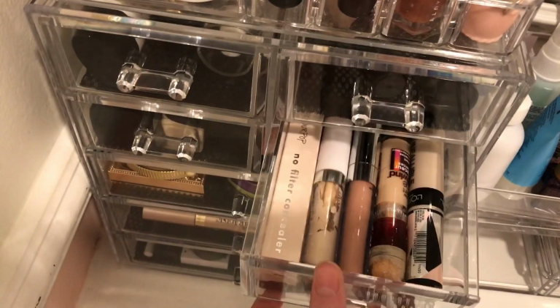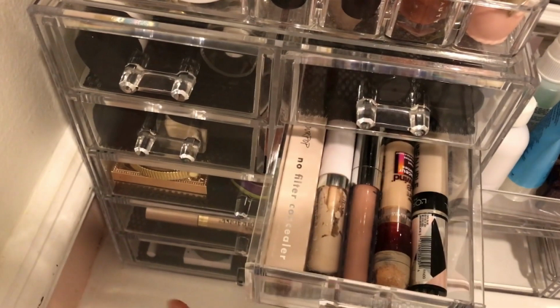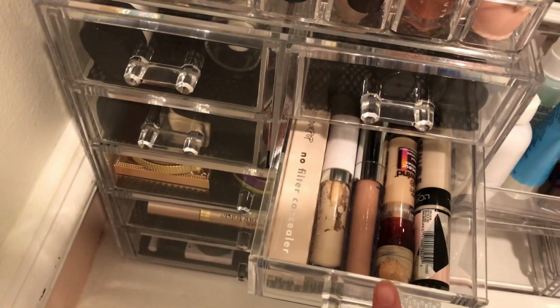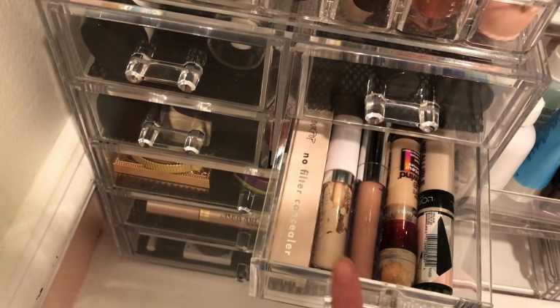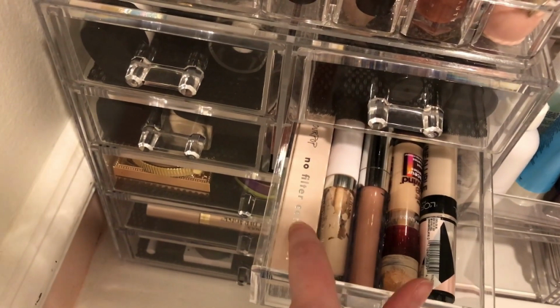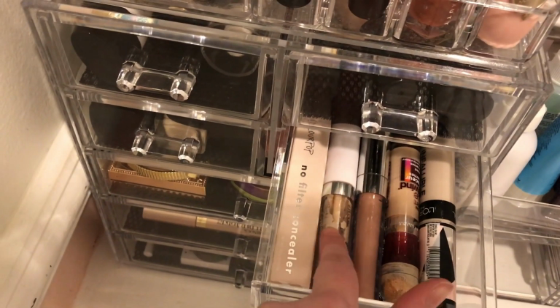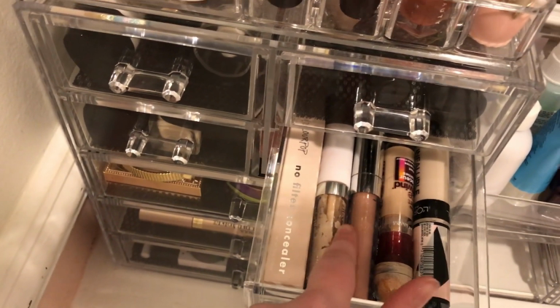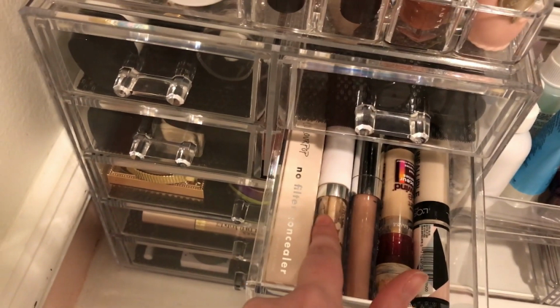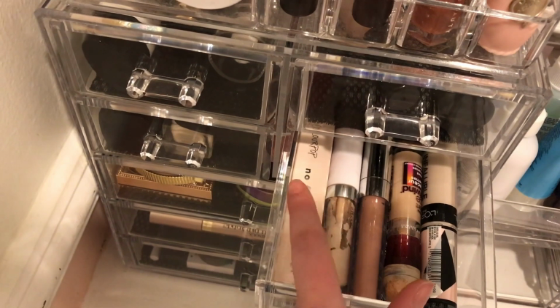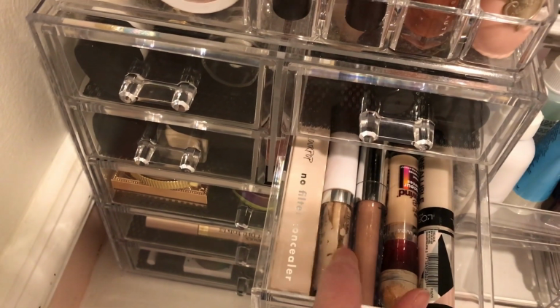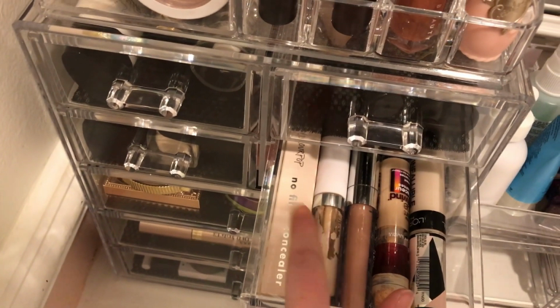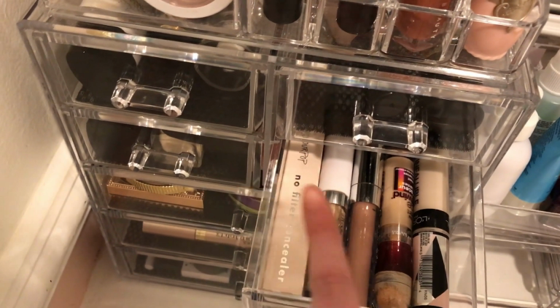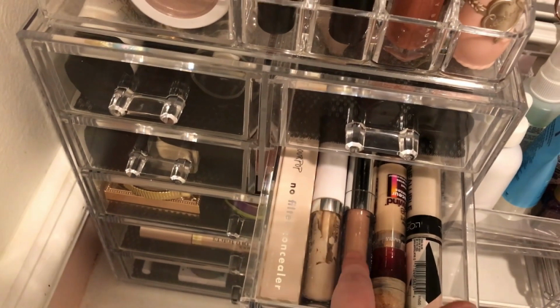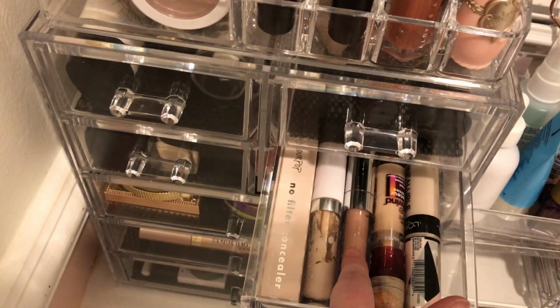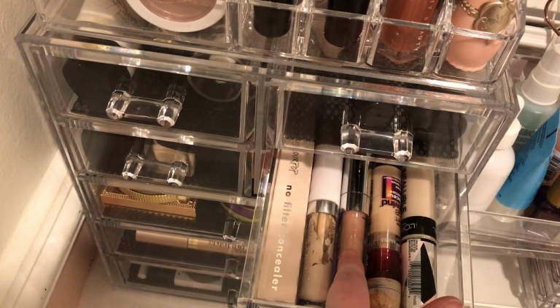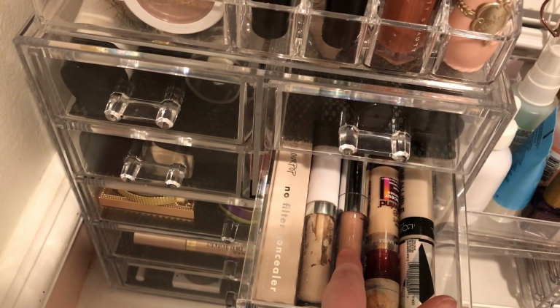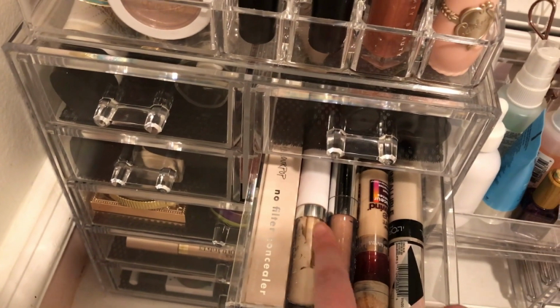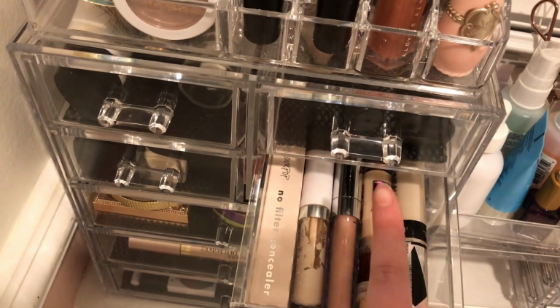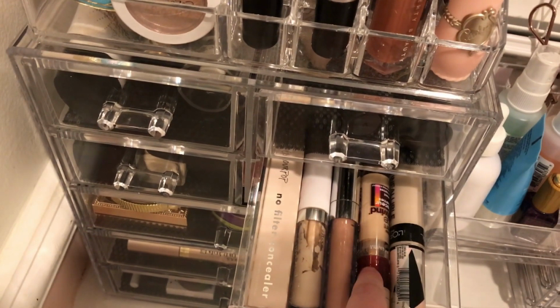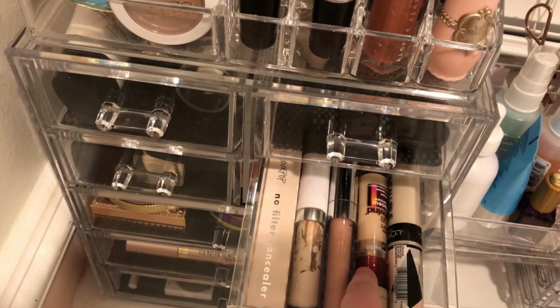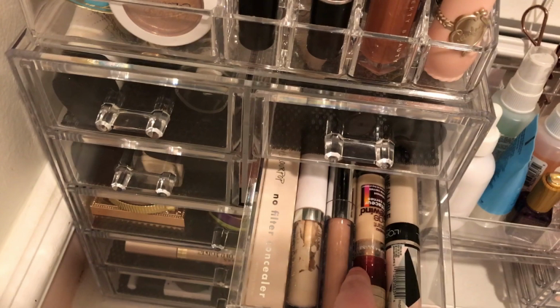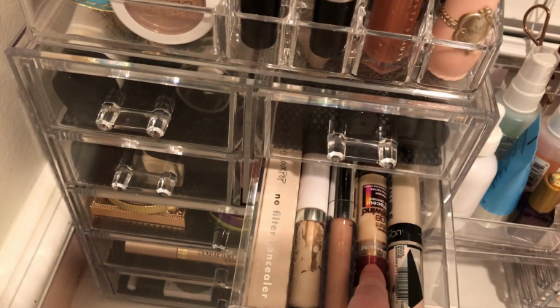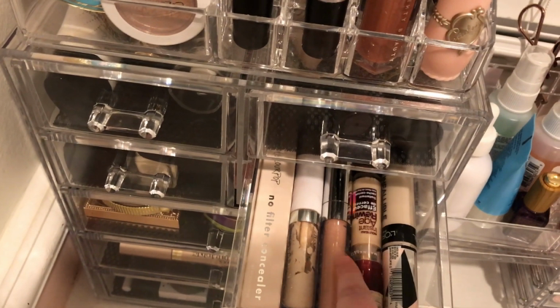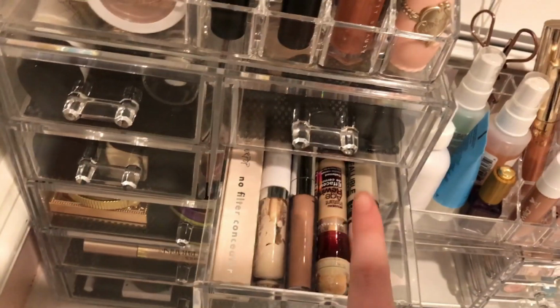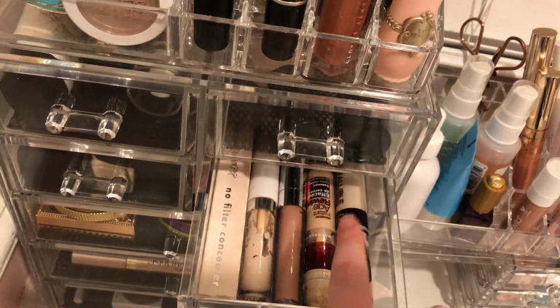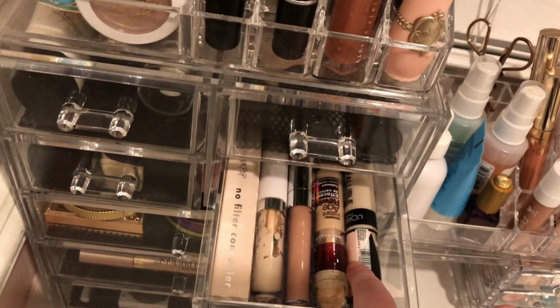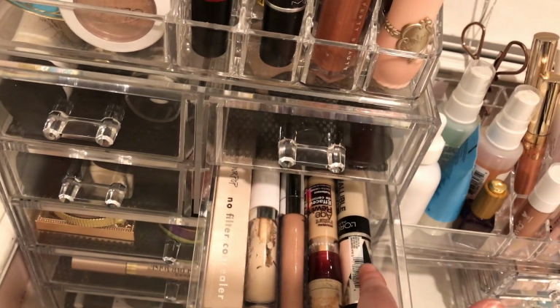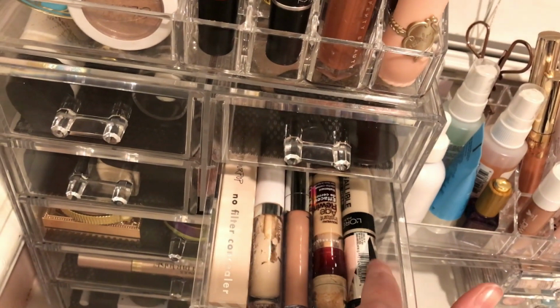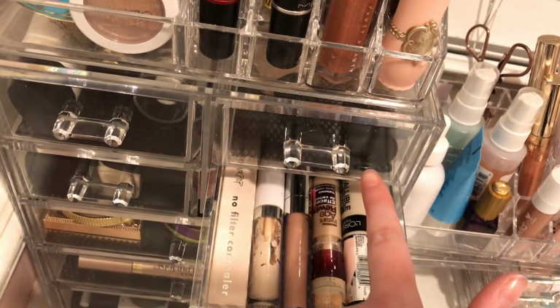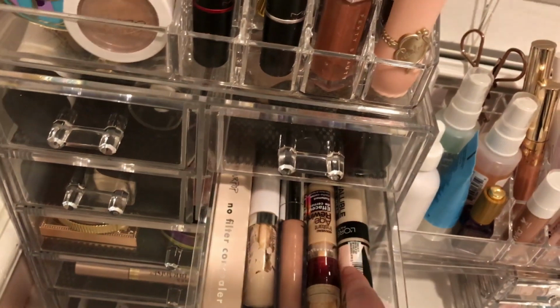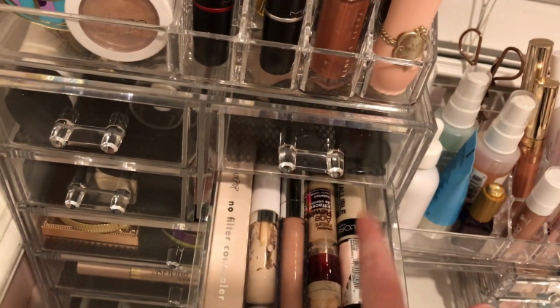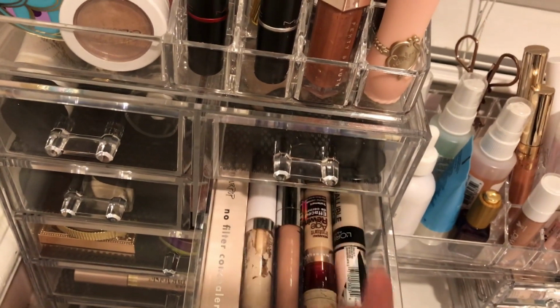In this drawer I have my concealers. I have two ColourPop No Filter Concealers, a Chantmise Color Corrector, Maybelline Age Rewind, and the L'Oreal Infallible Full Wear.